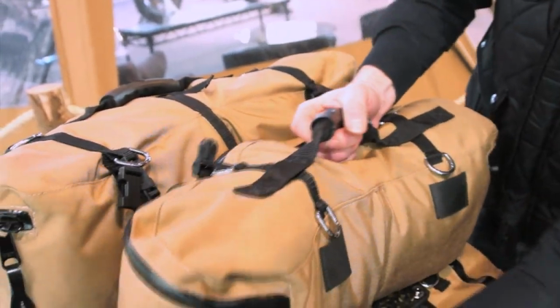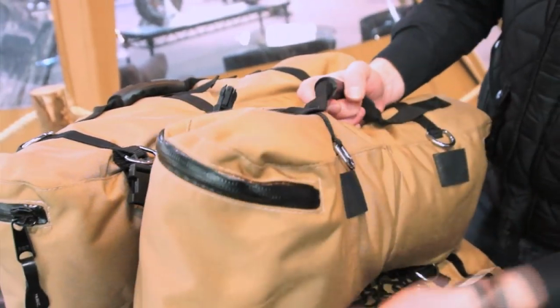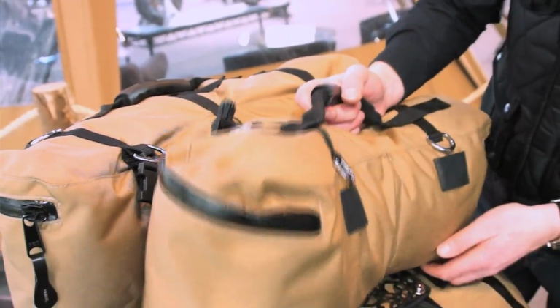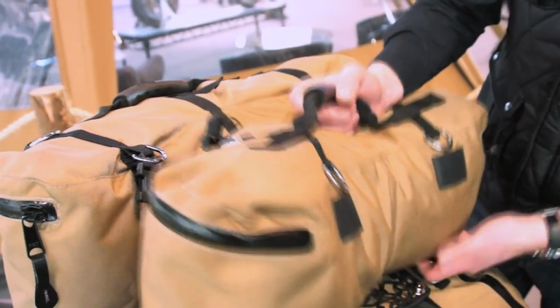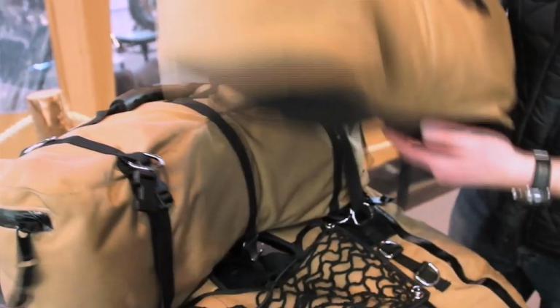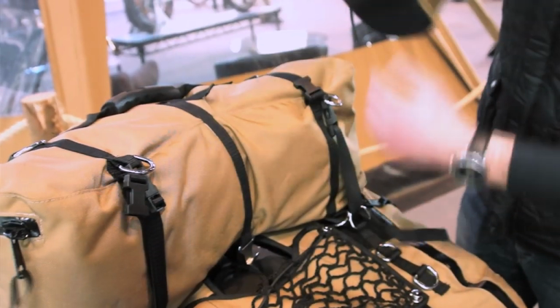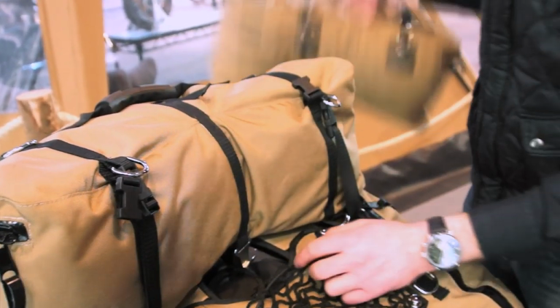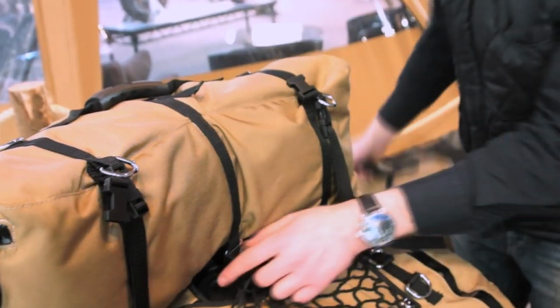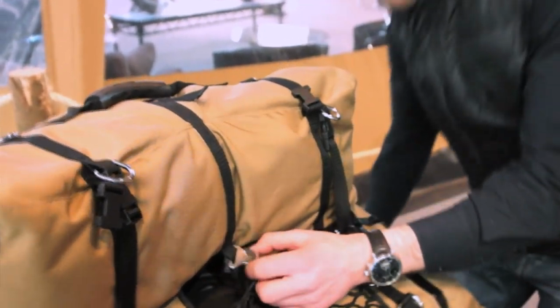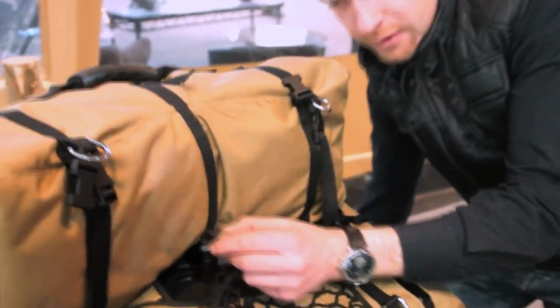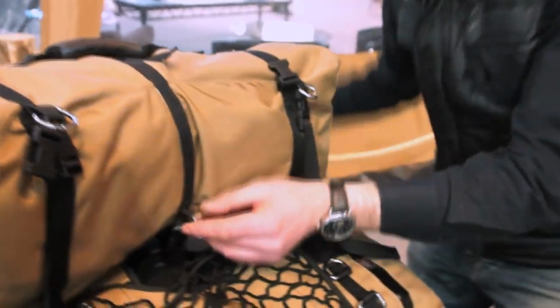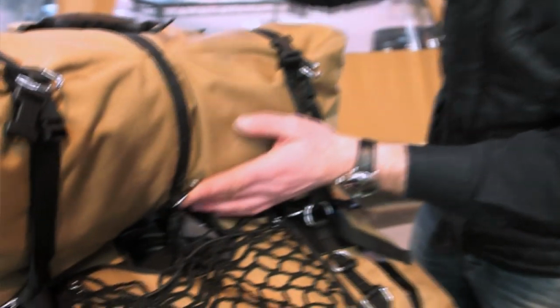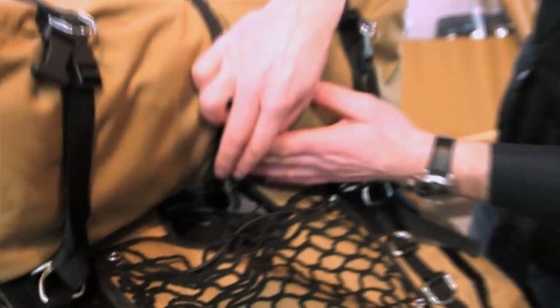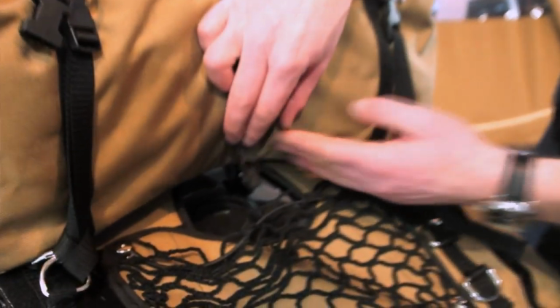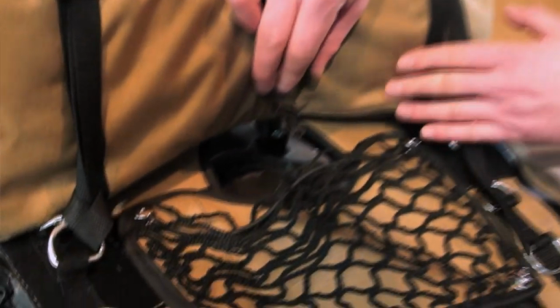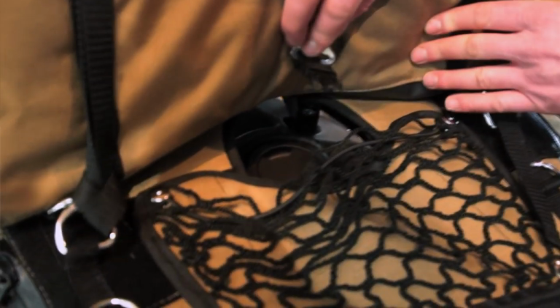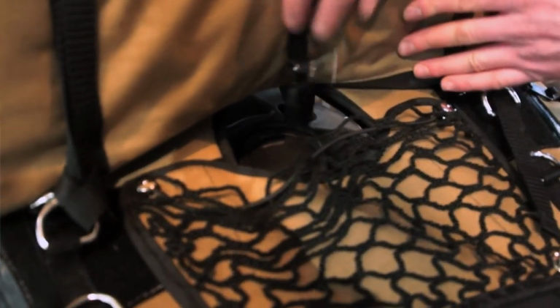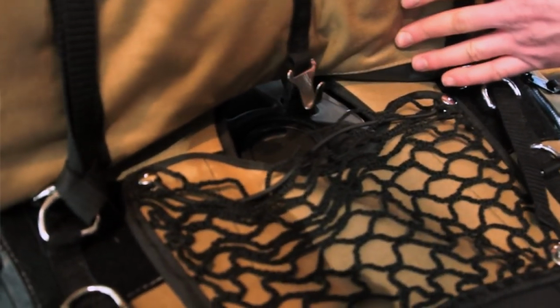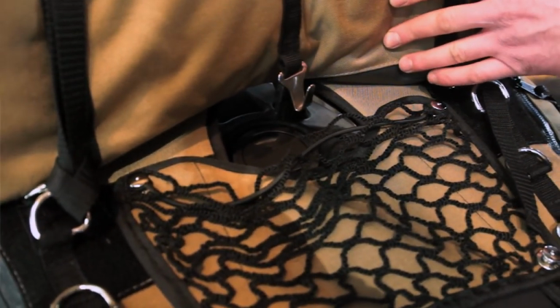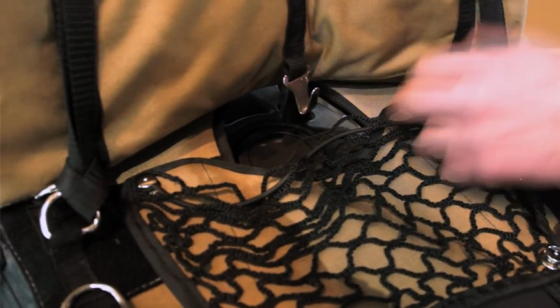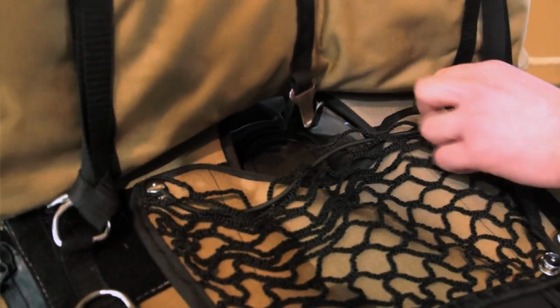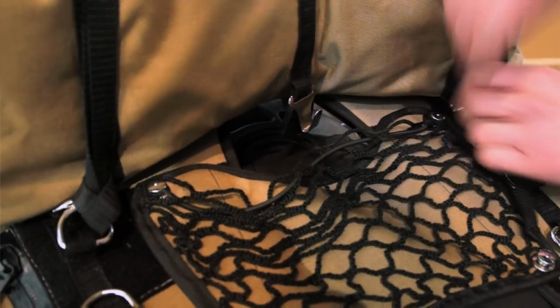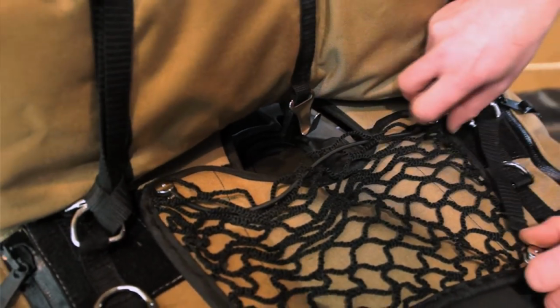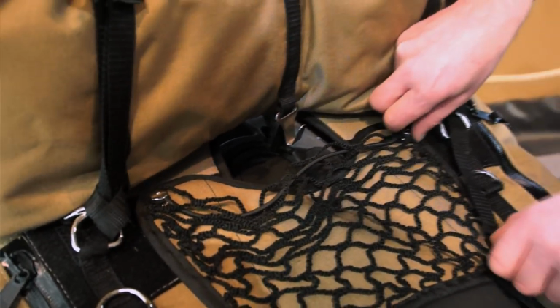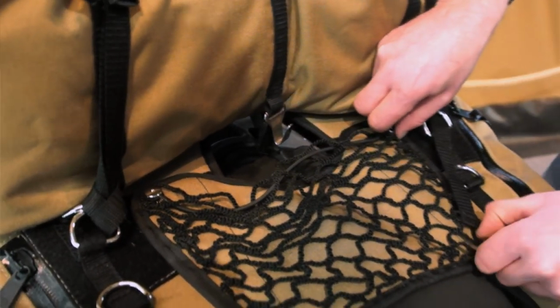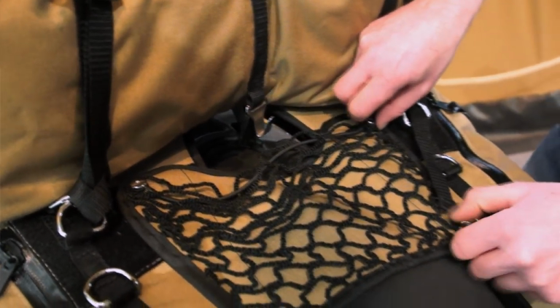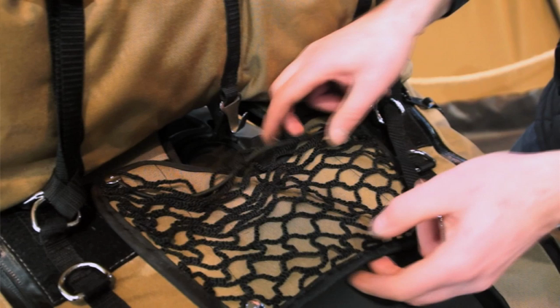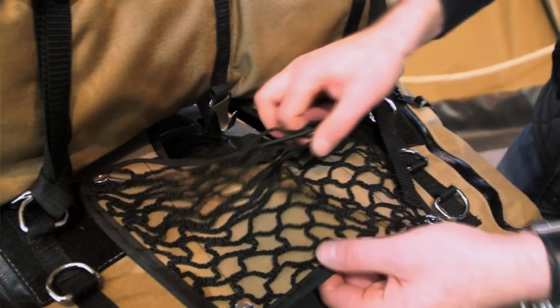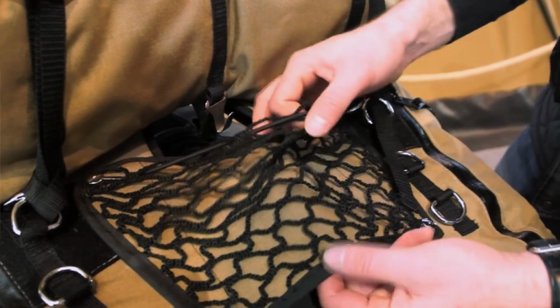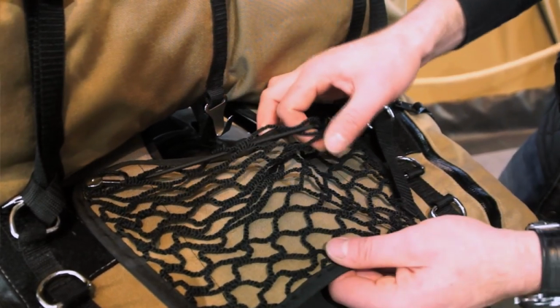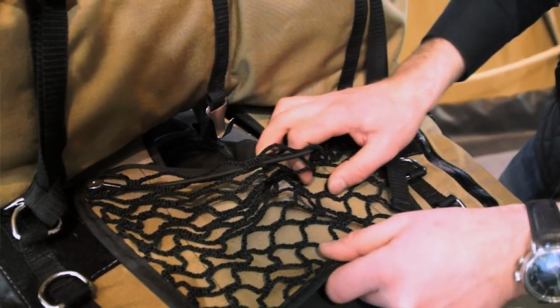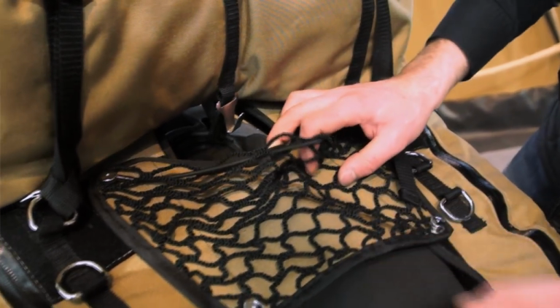It's also interlinkable so you've got lashings that you can change the bags up and down. You can put your sleeping bag on top of it. So it carries quite a lot and it's extremely well made.